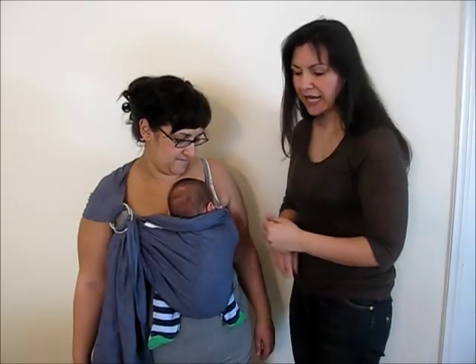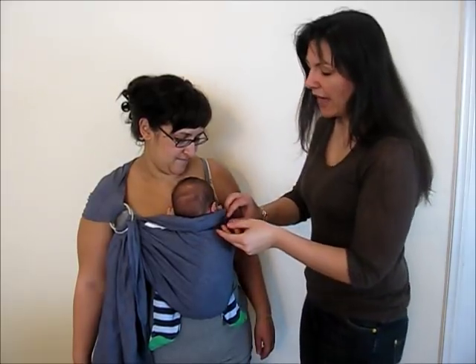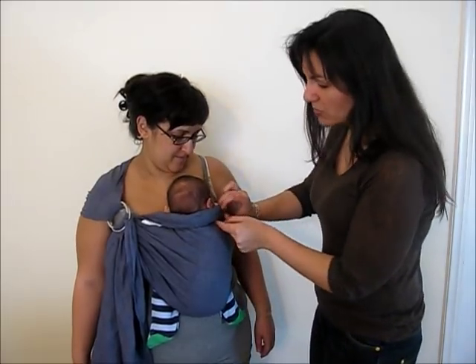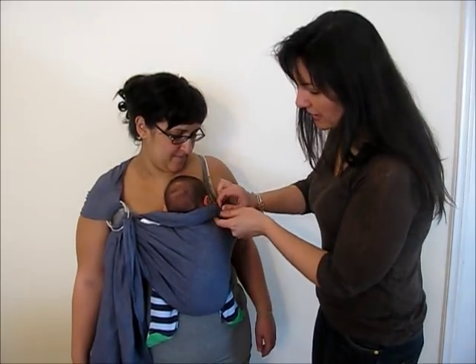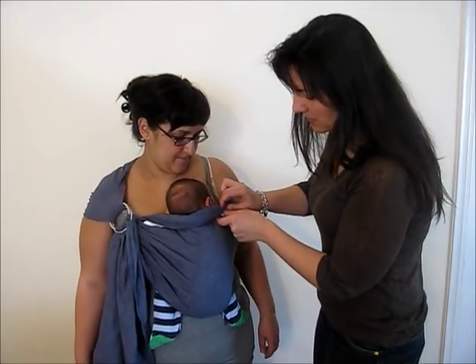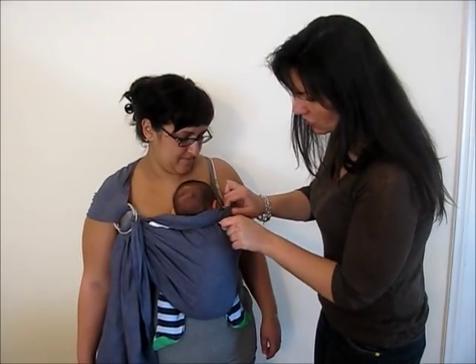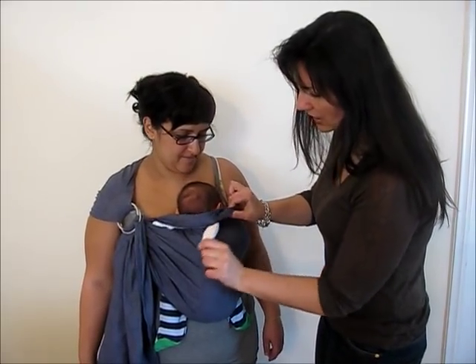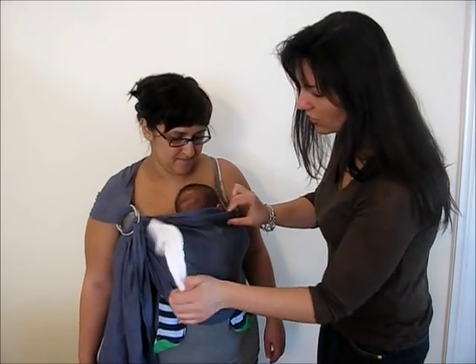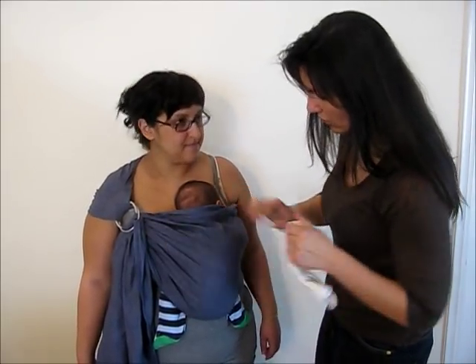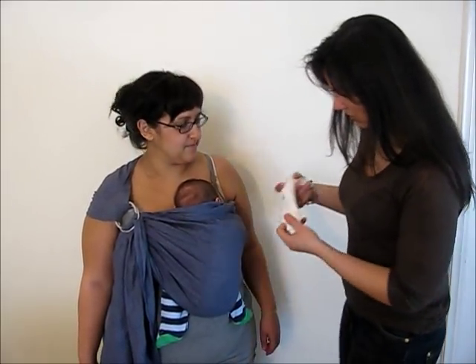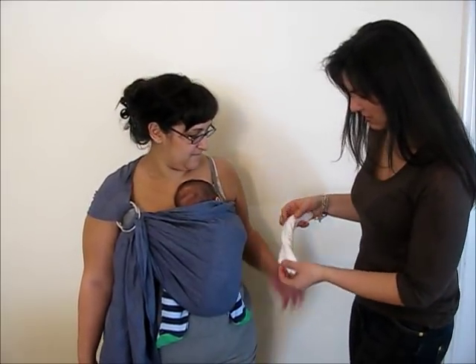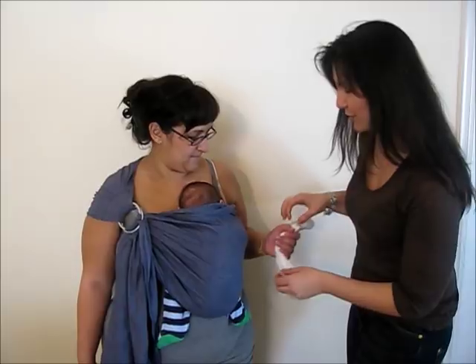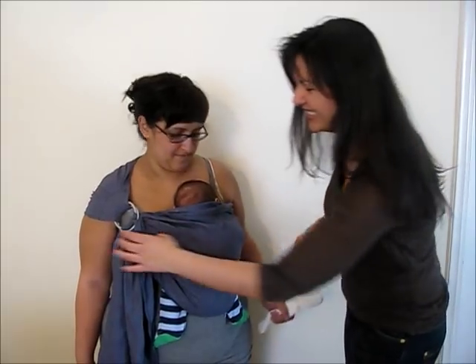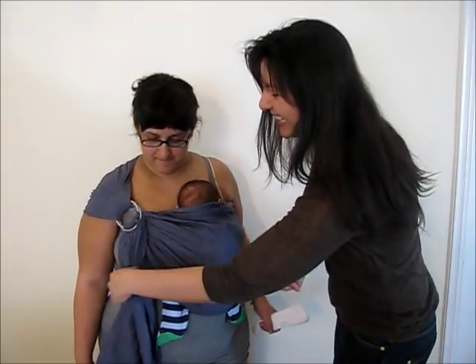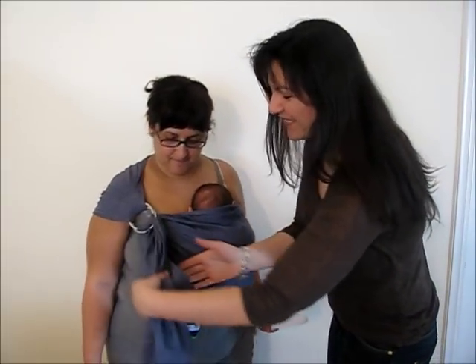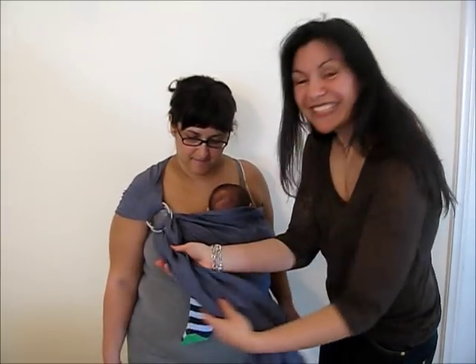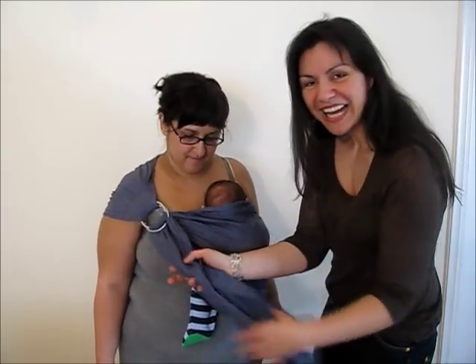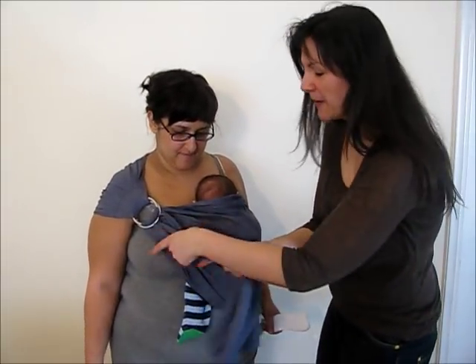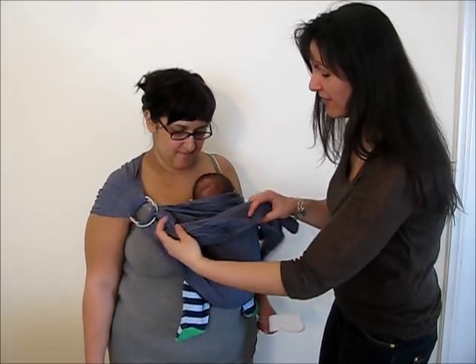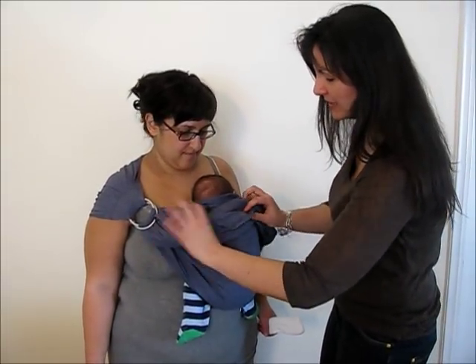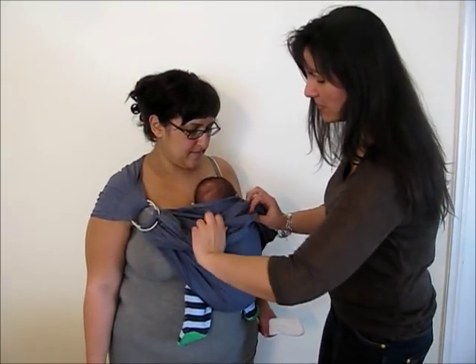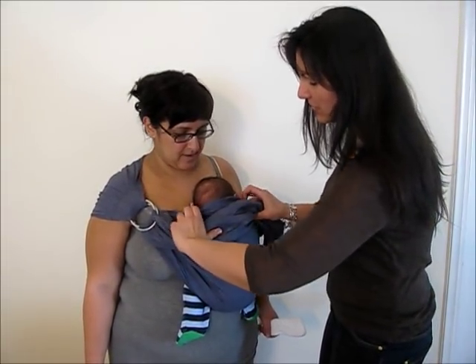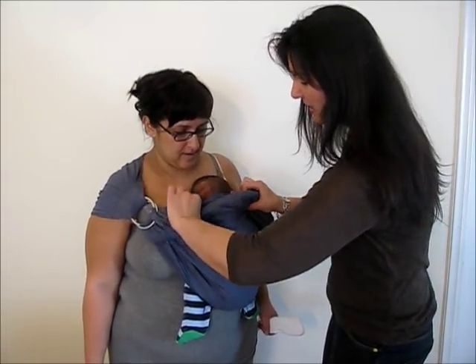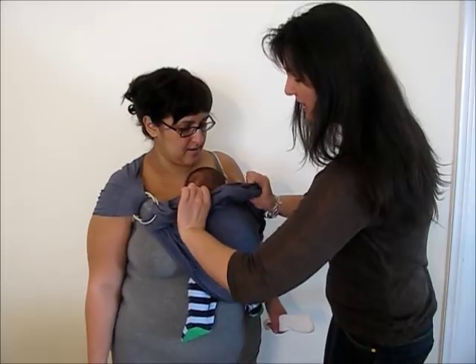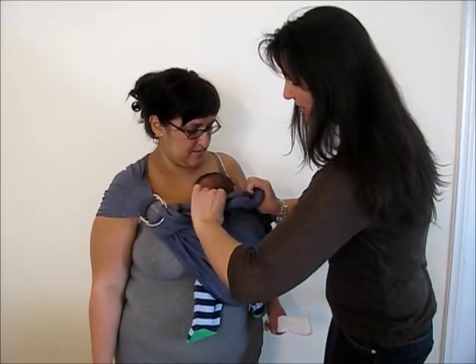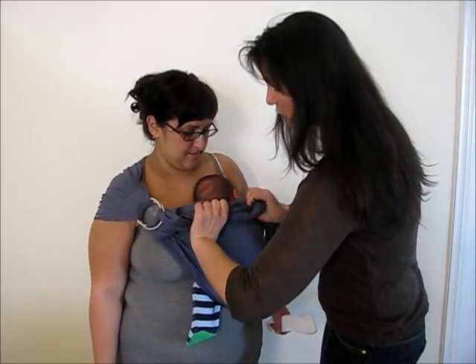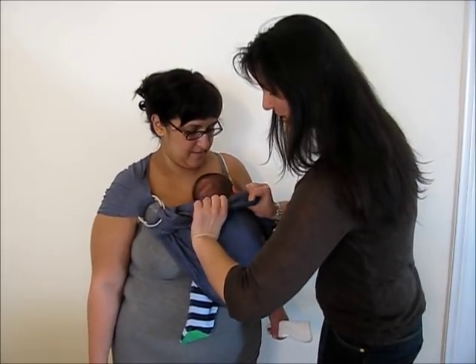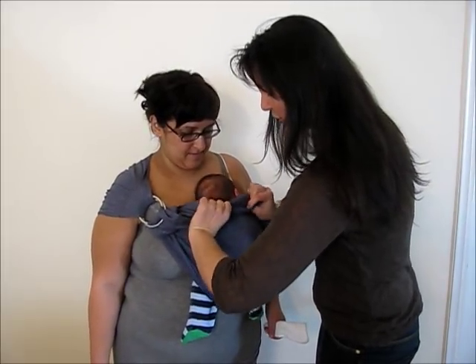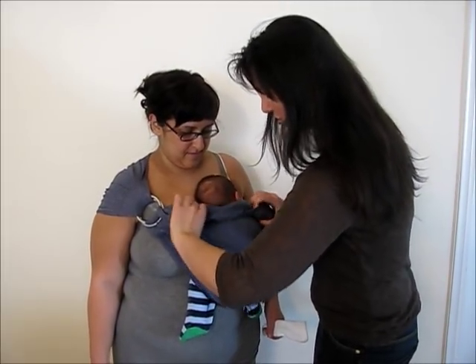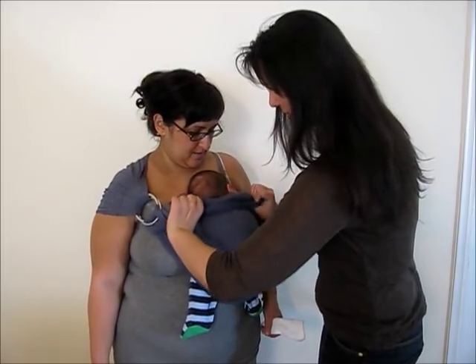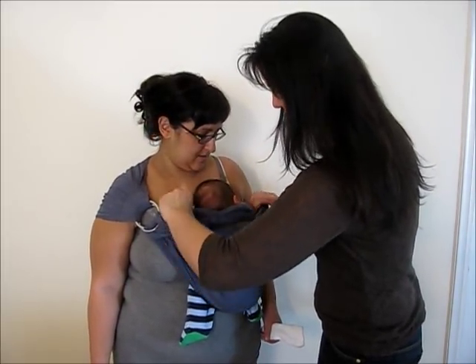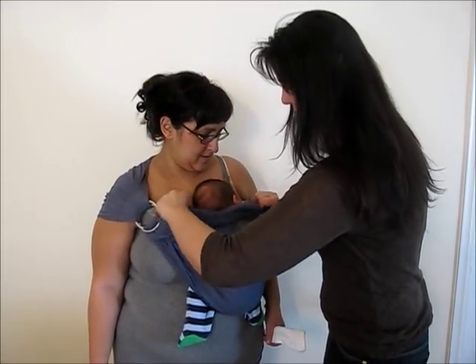If a burp cloth is not readily available, this could also be done using the tail of your sling. Place it behind the baby's neck and roll the upper rail of the sling around it to support the baby's neck.